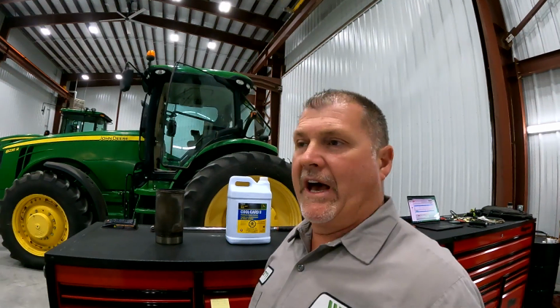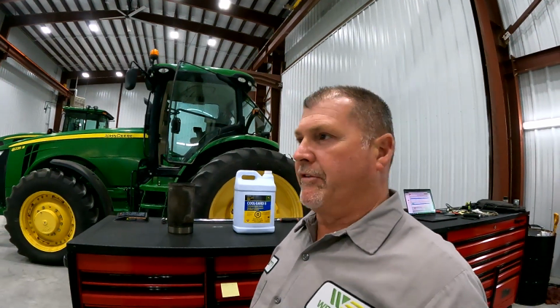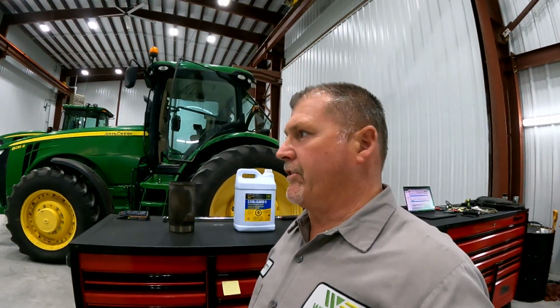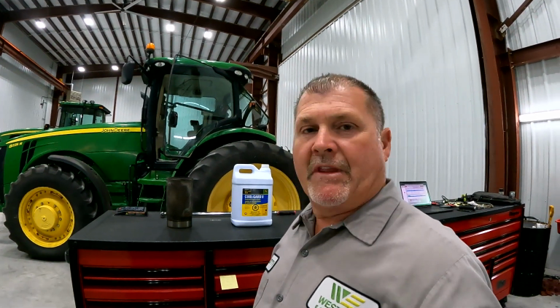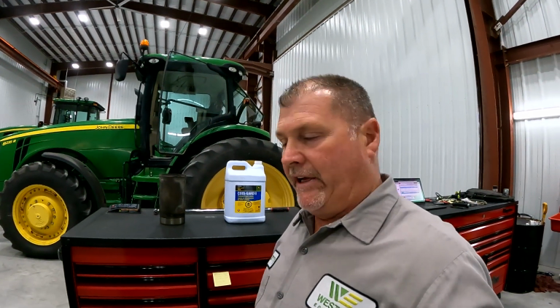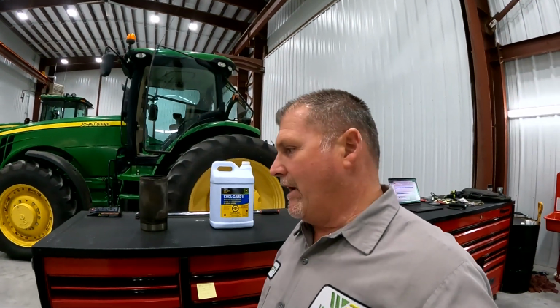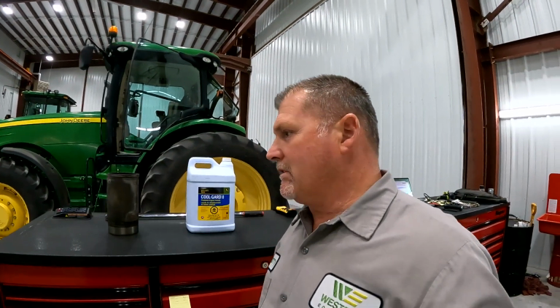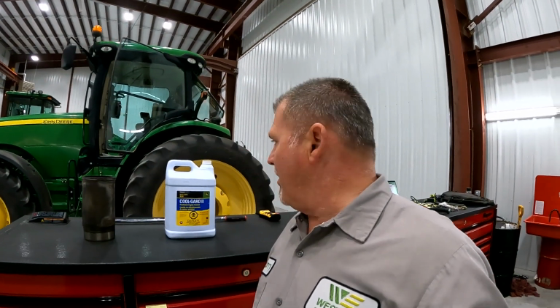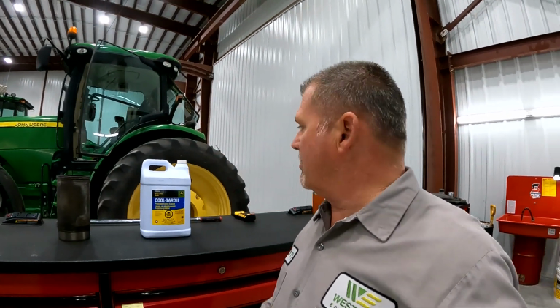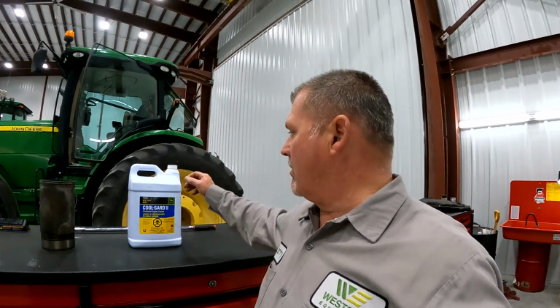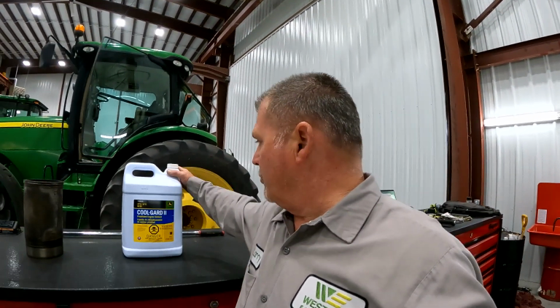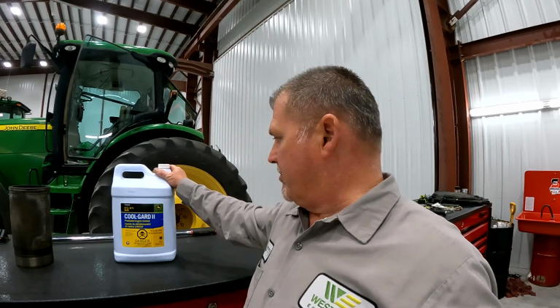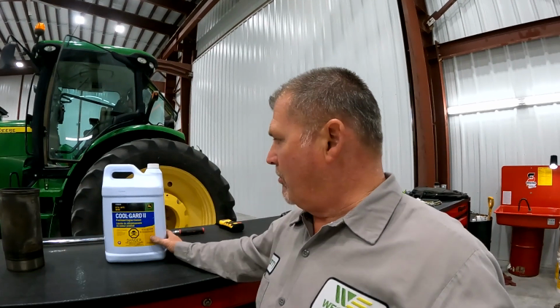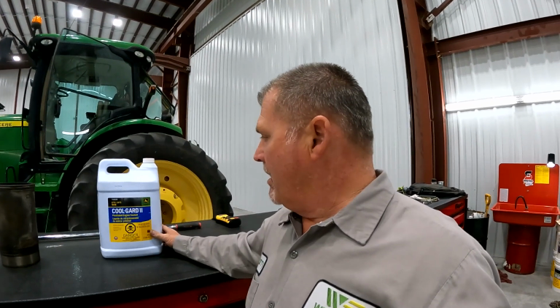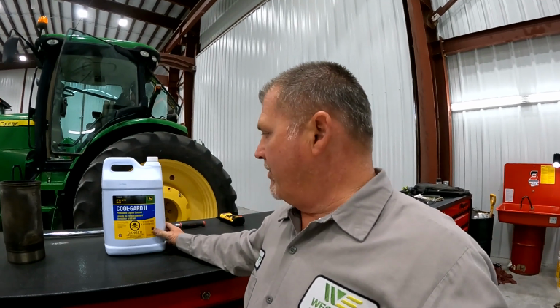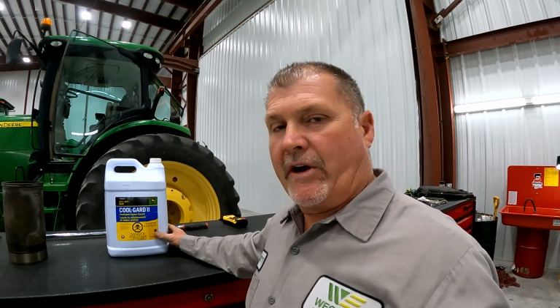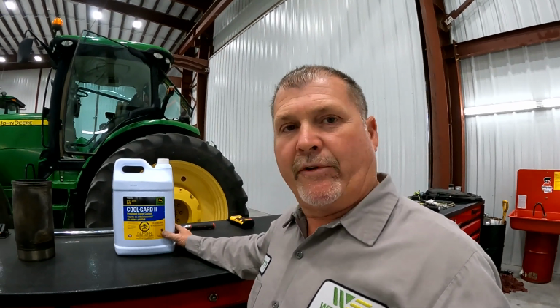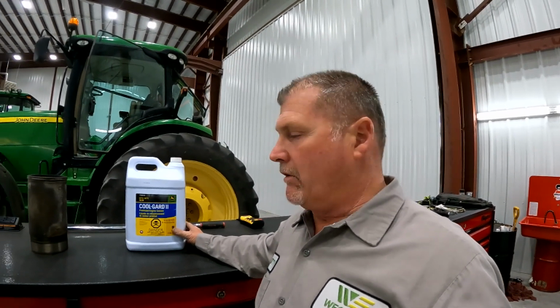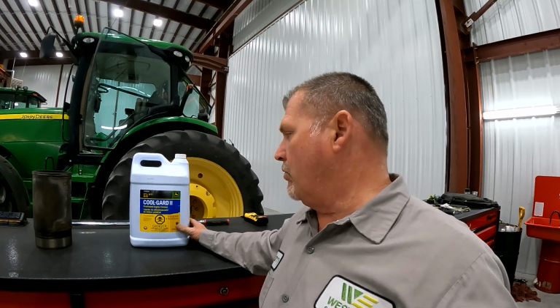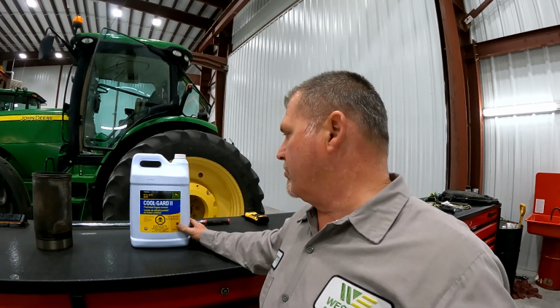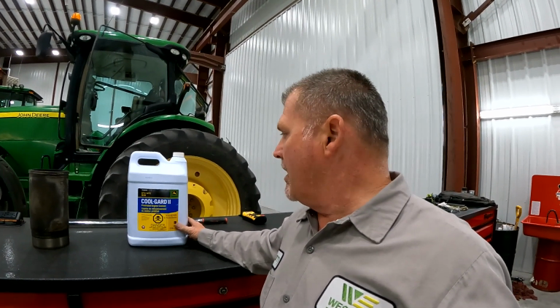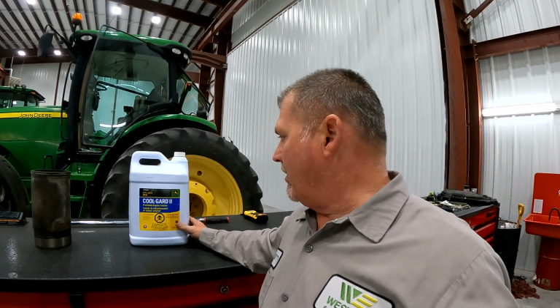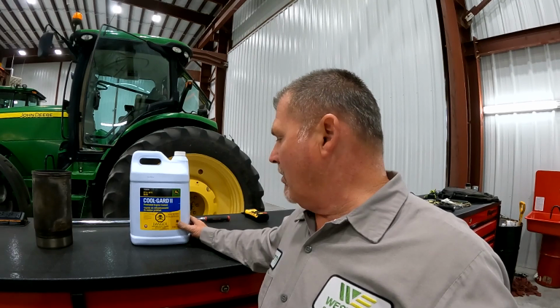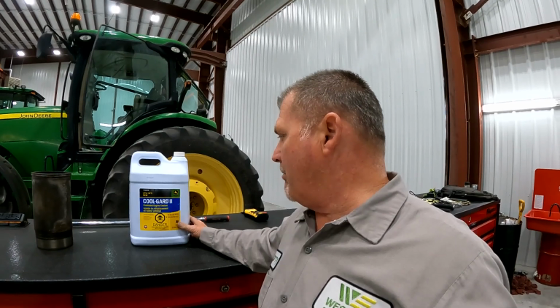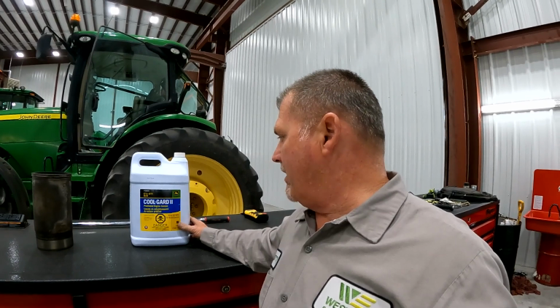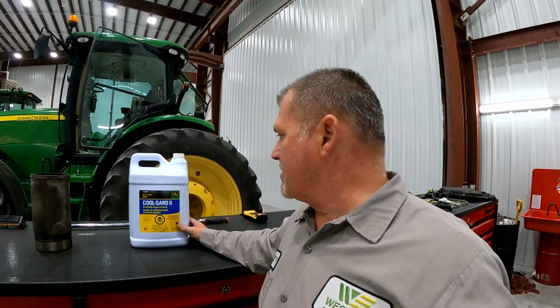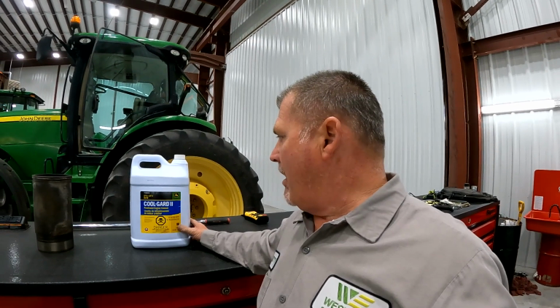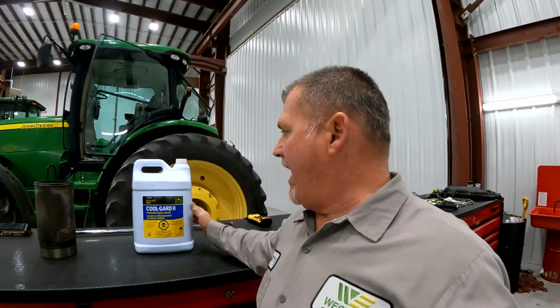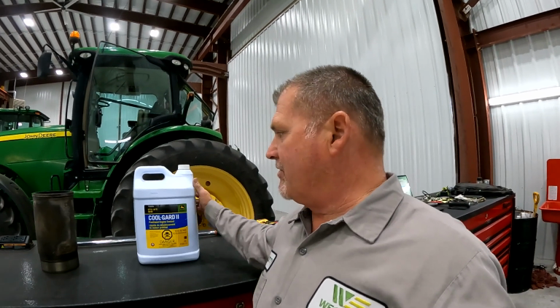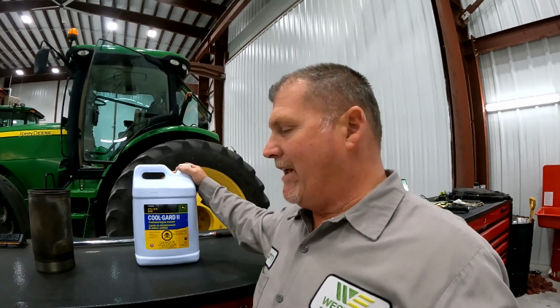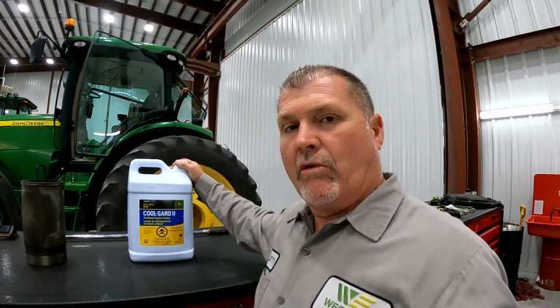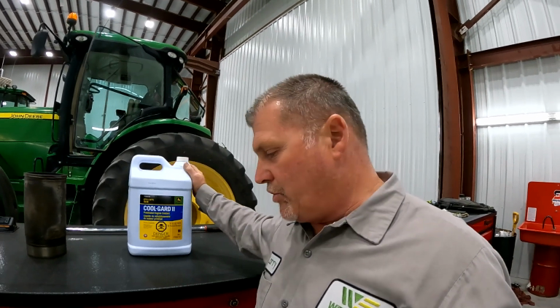Hey guys, Larry the Tractor Guy. Check it out. I want to talk about Cool Guard 2 for just a moment — the John Deere antifreeze called Cool Guard 2. And what I want to talk about is the additives that are in the Cool Guard 2.